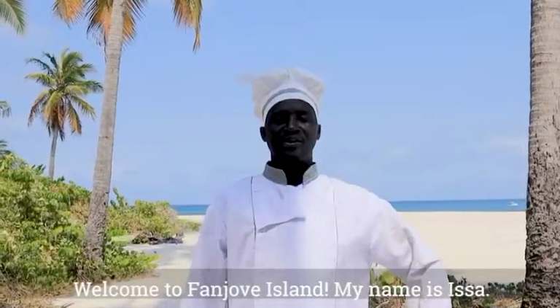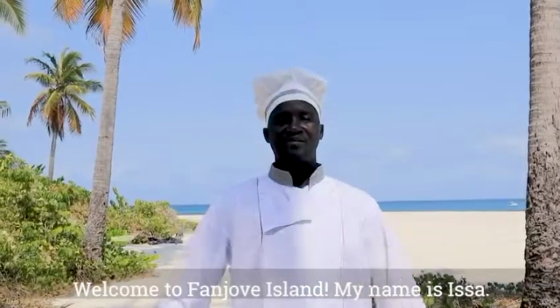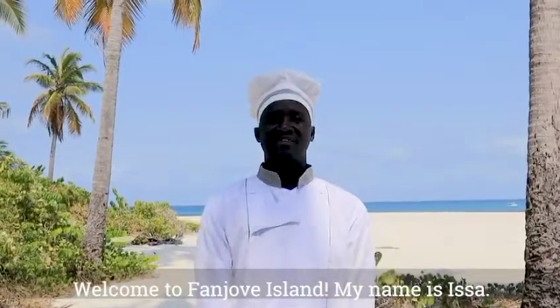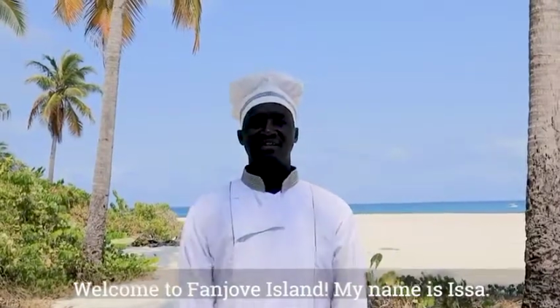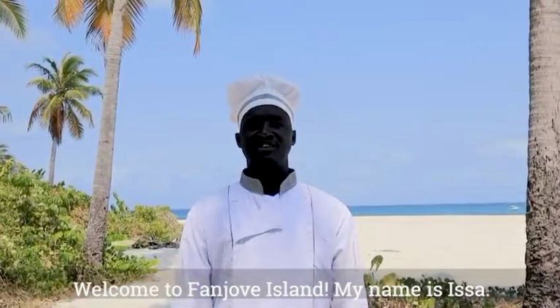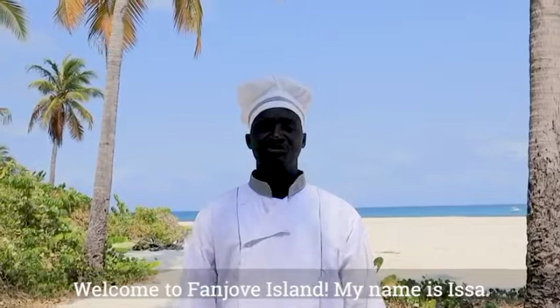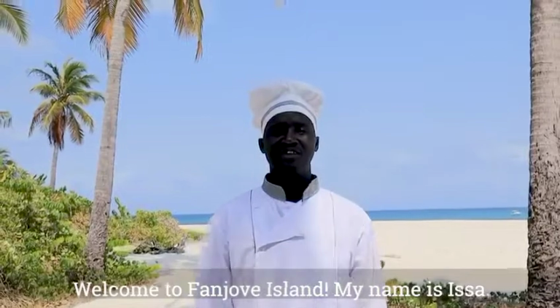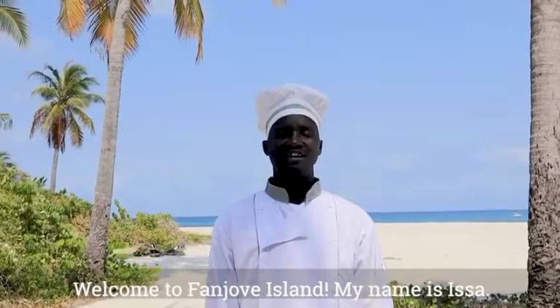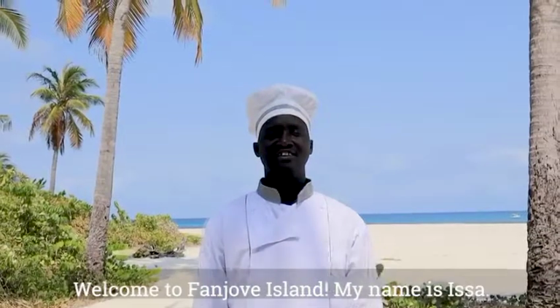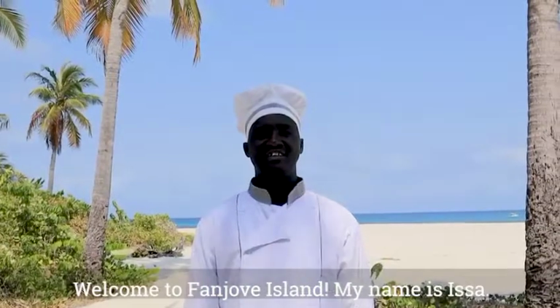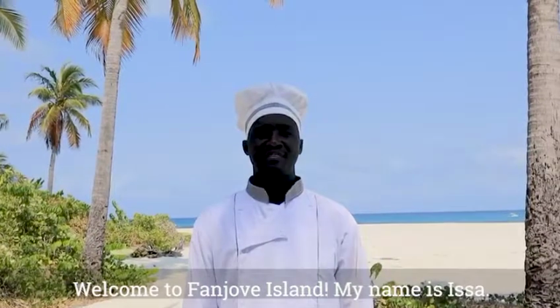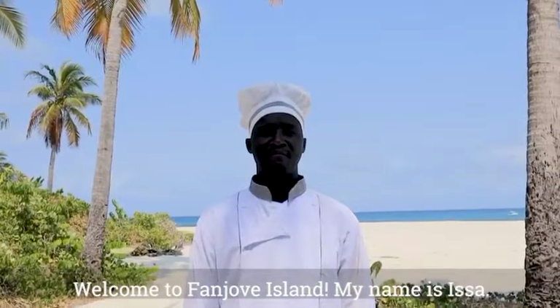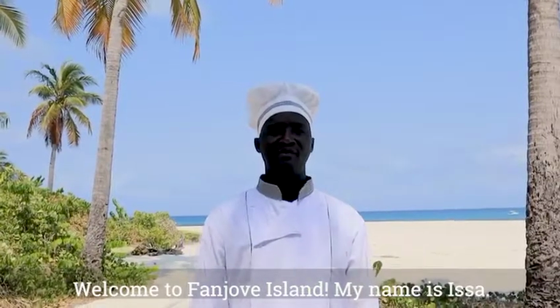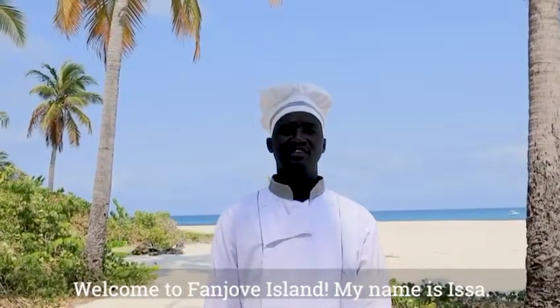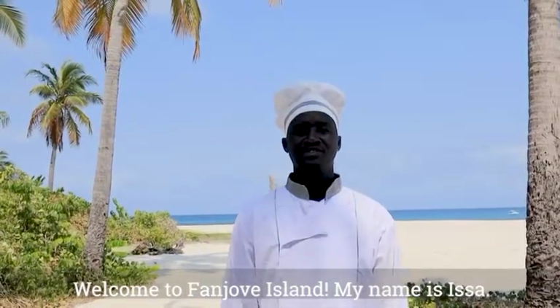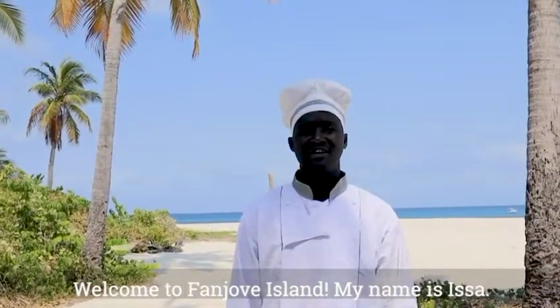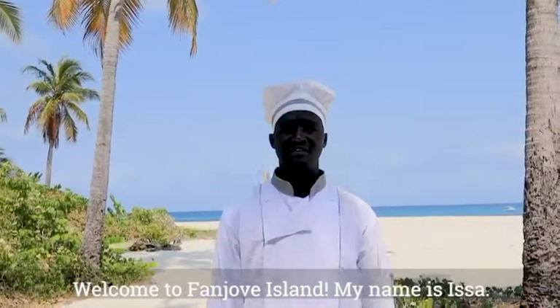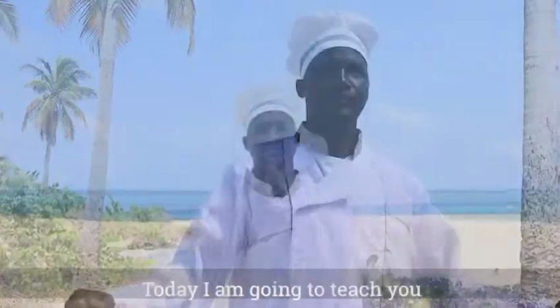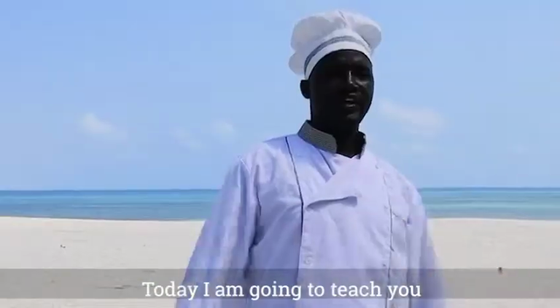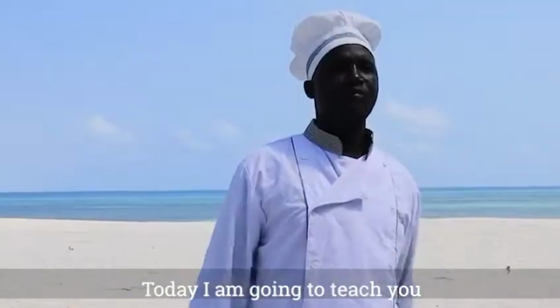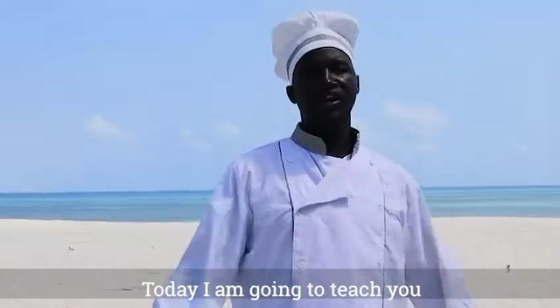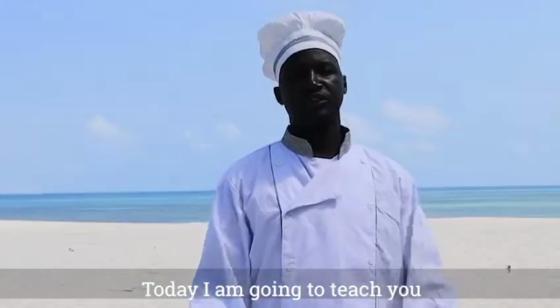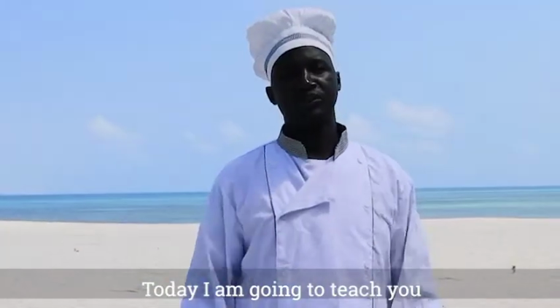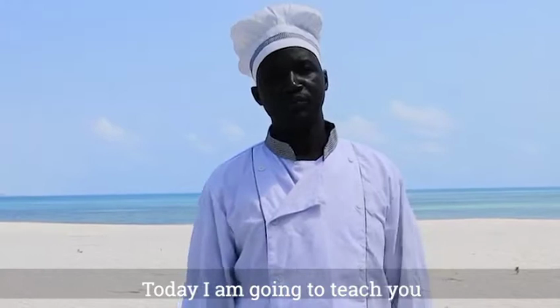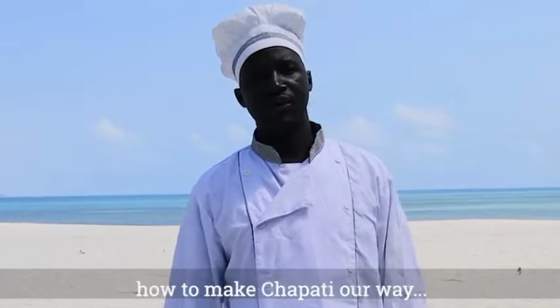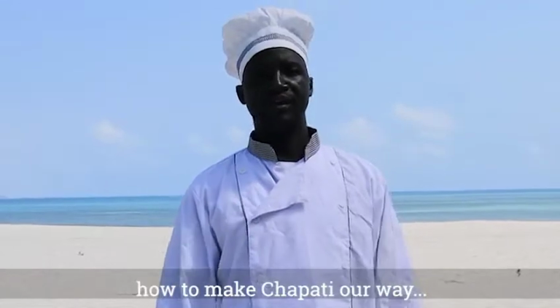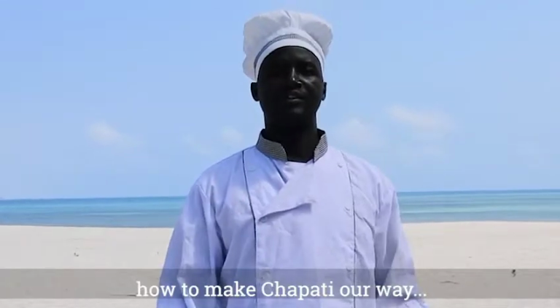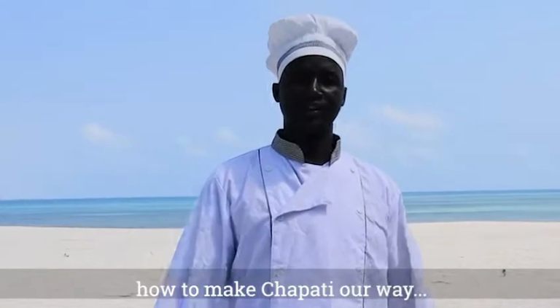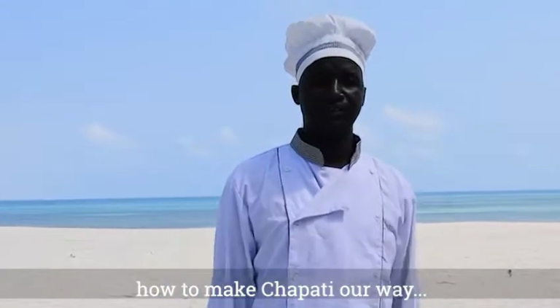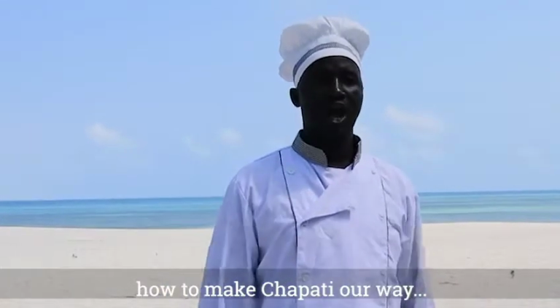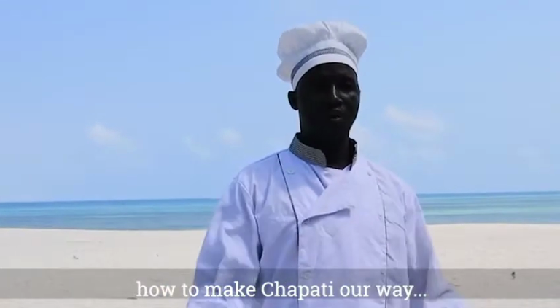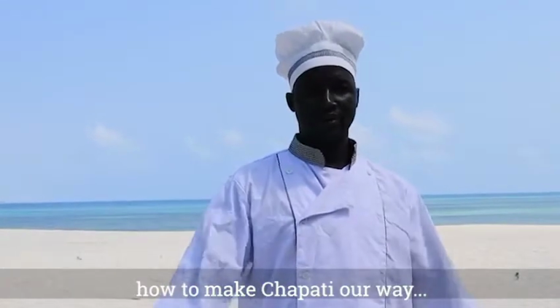Welcome to Banjovi Island. My name is Chef Wisa. Today I'm going to teach you how to make a chapati our way.